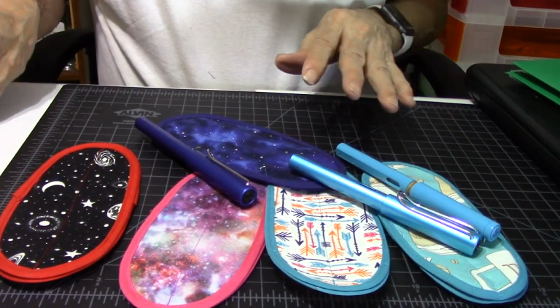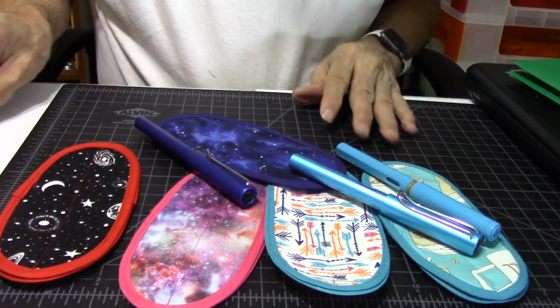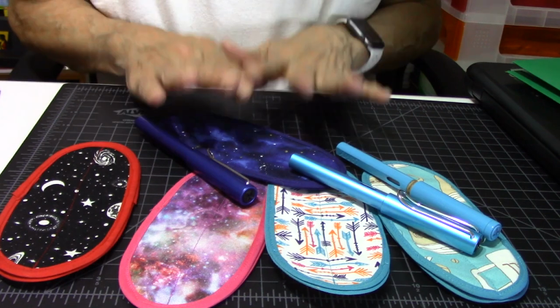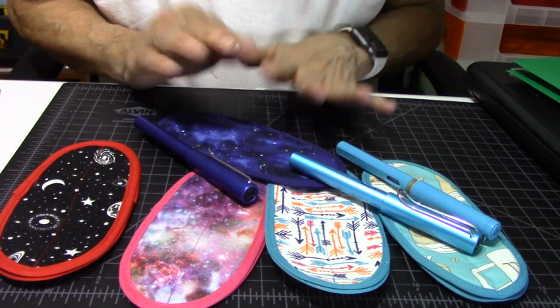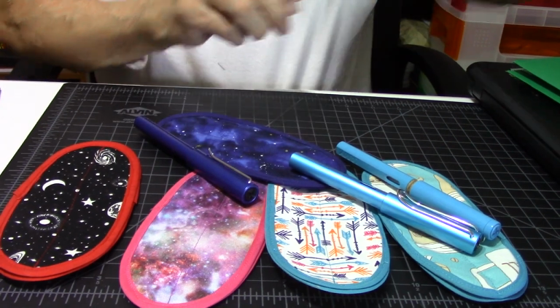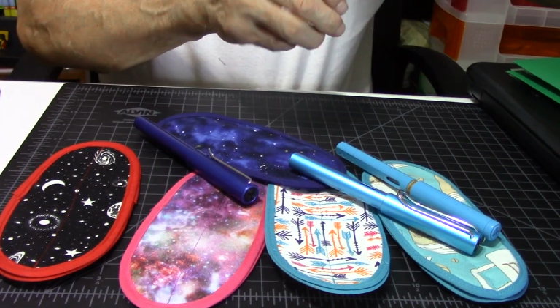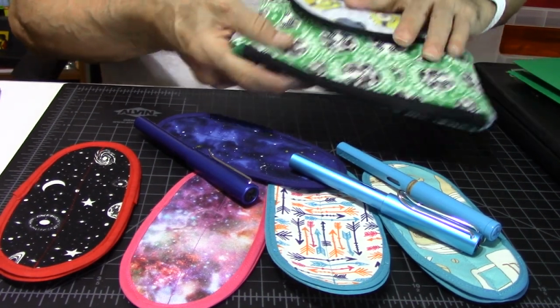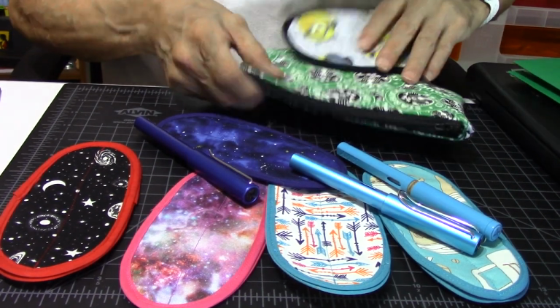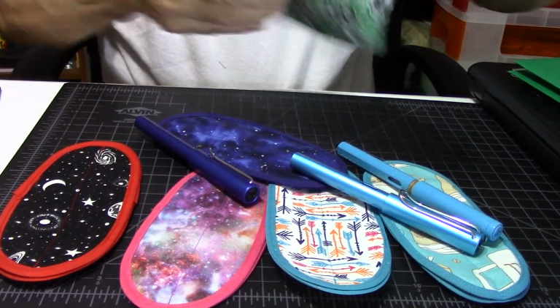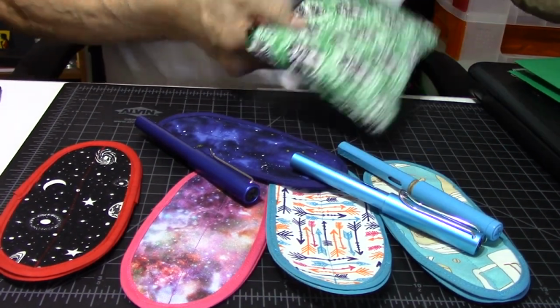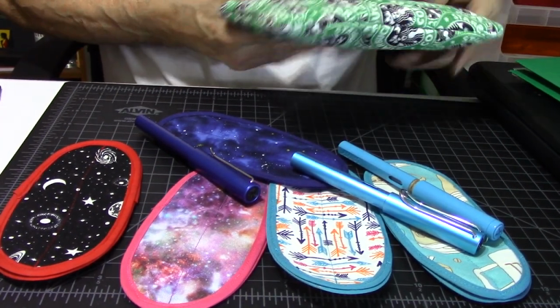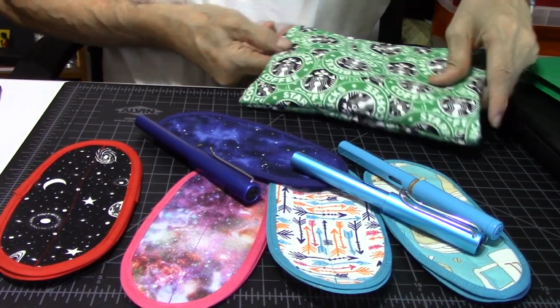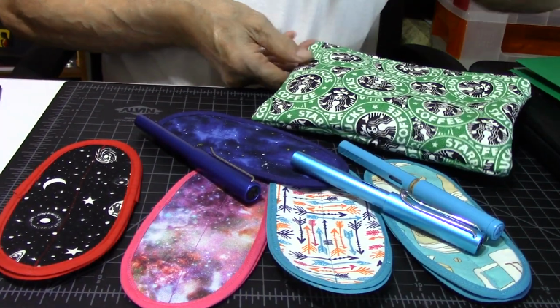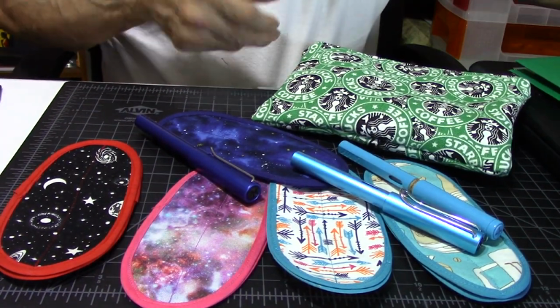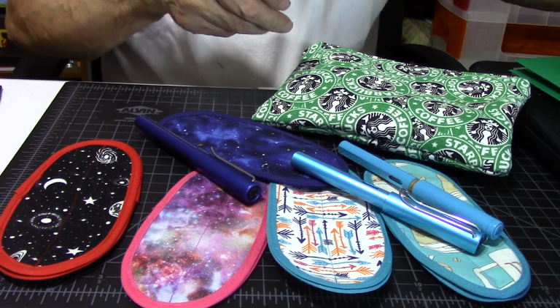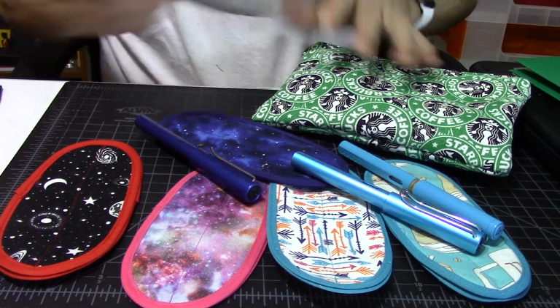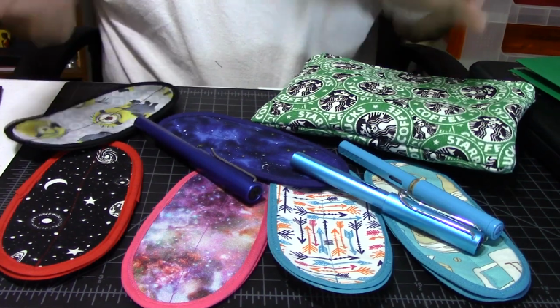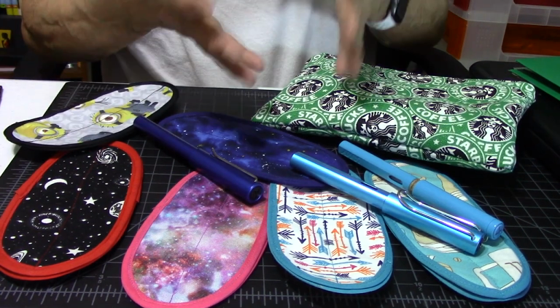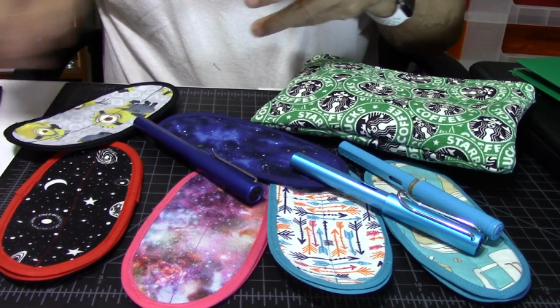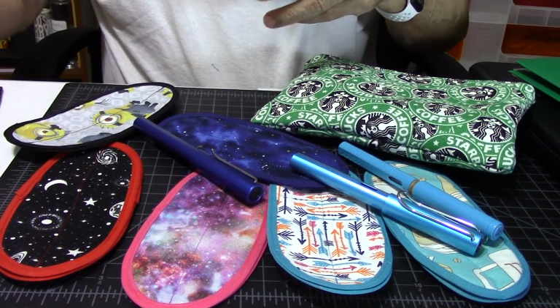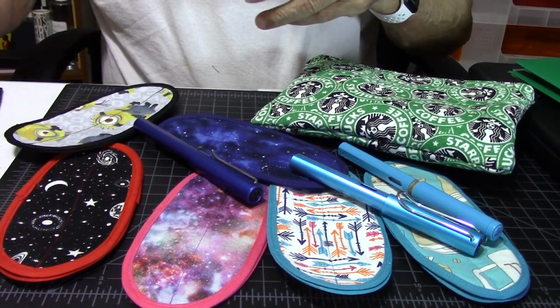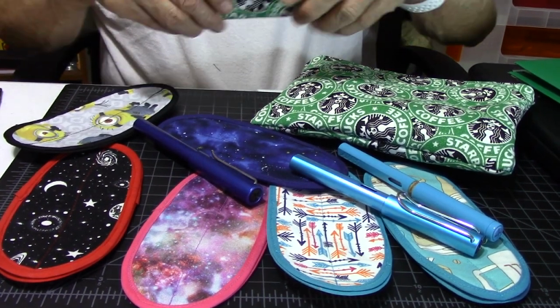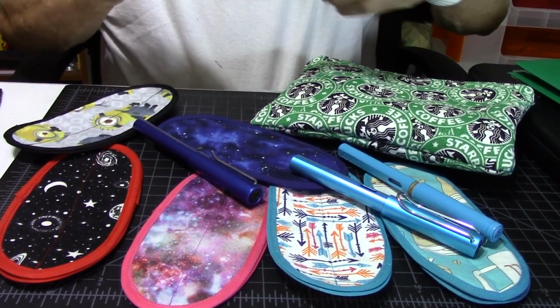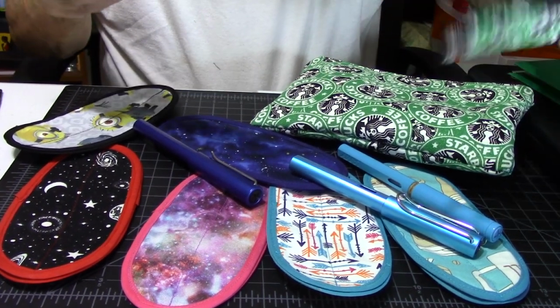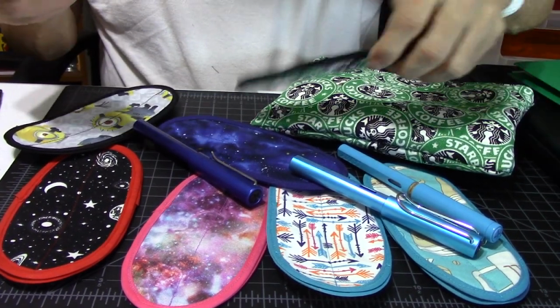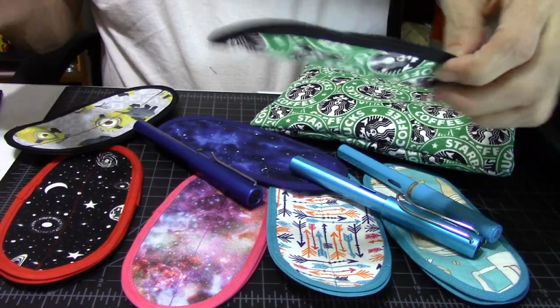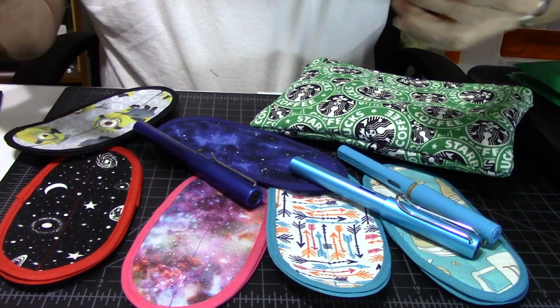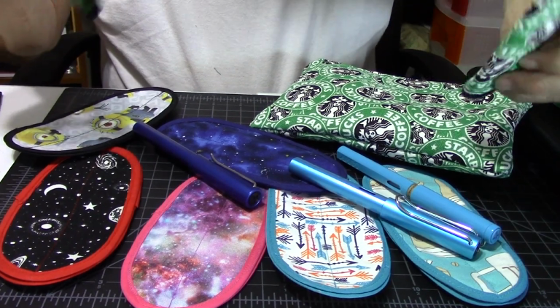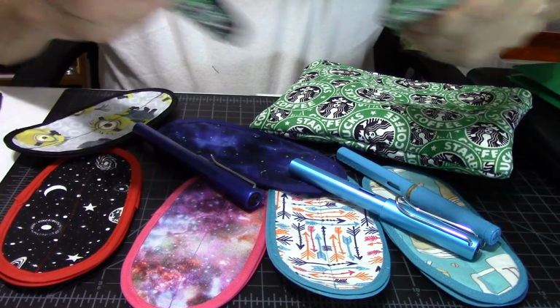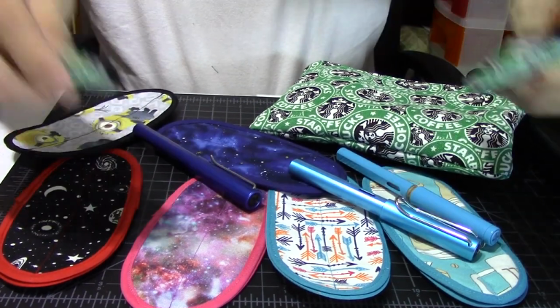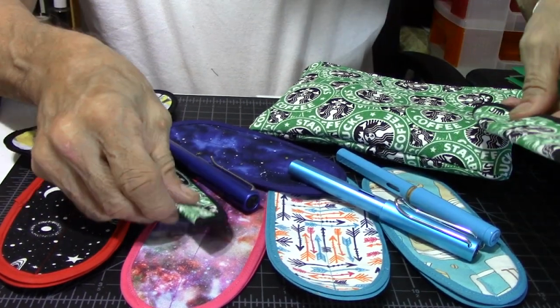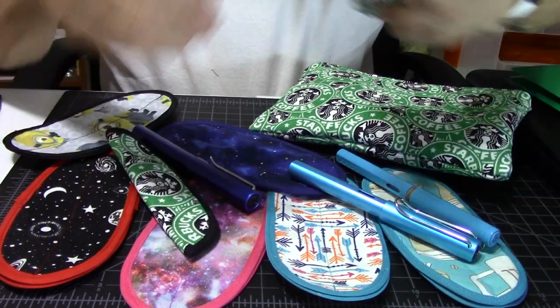I thought I'd share this with everybody — look at these beautiful pen sleeves by the designer that put these together.